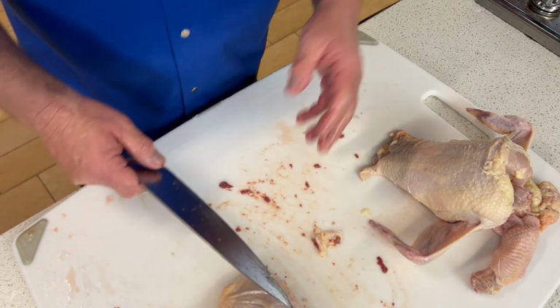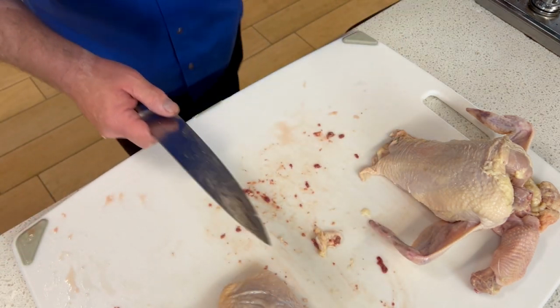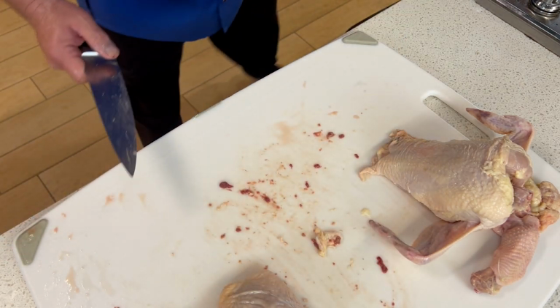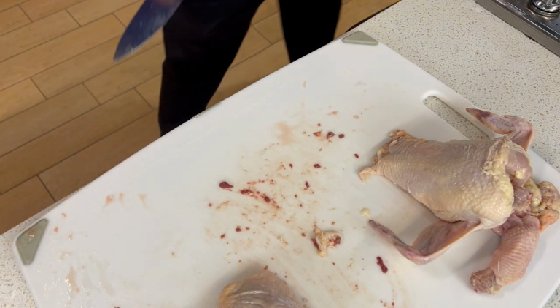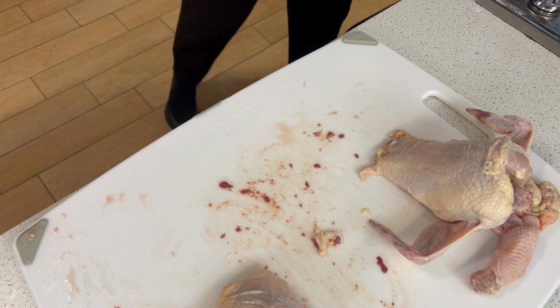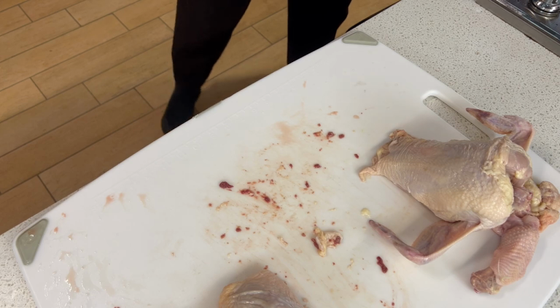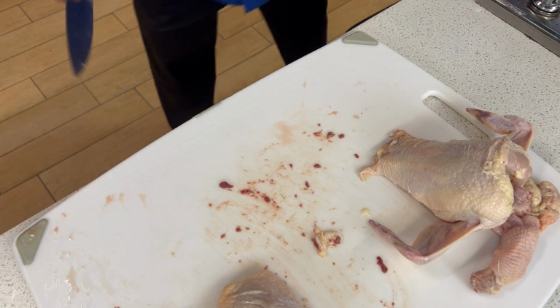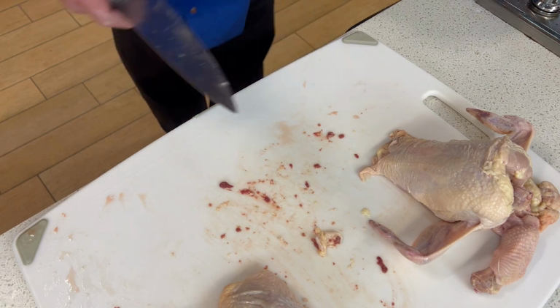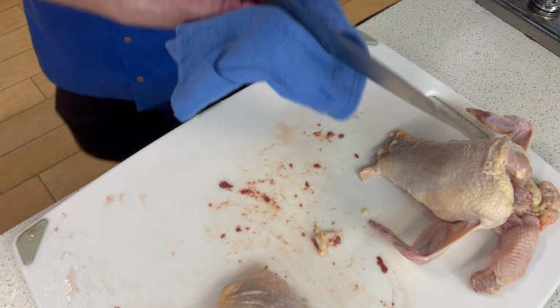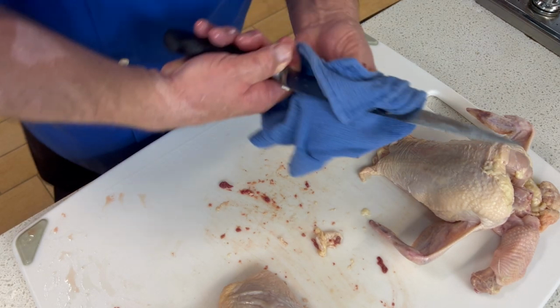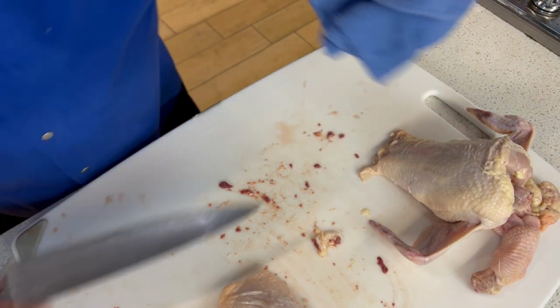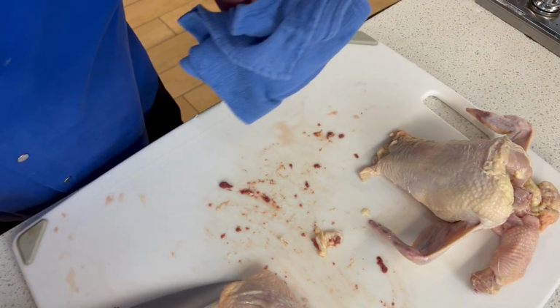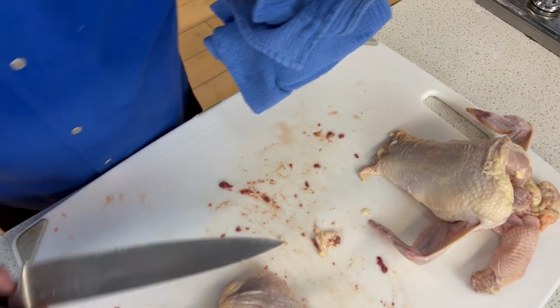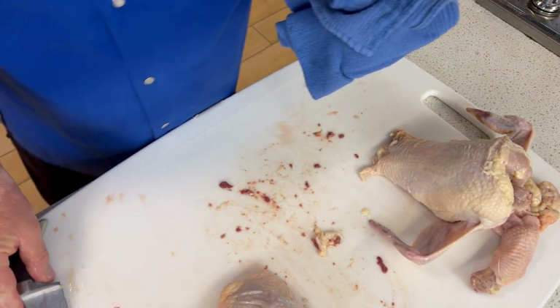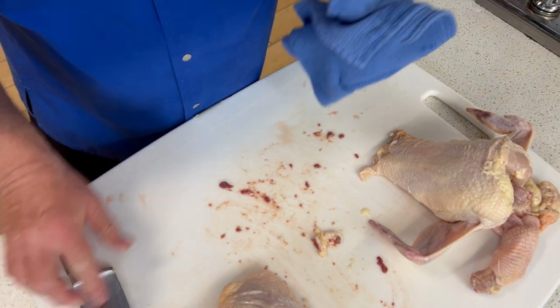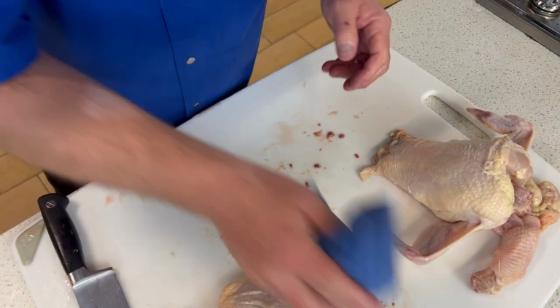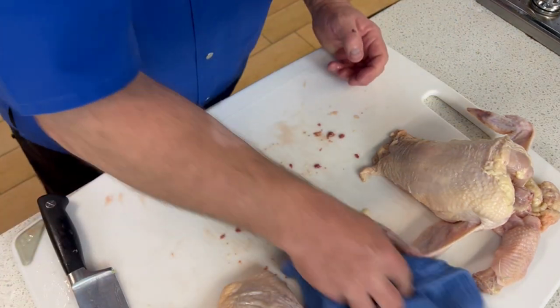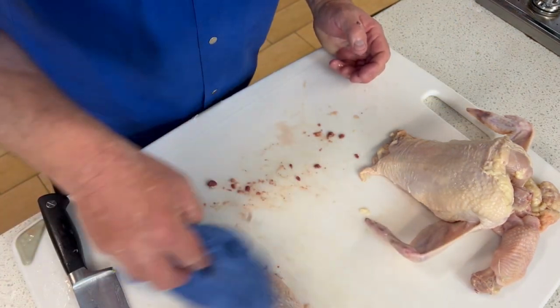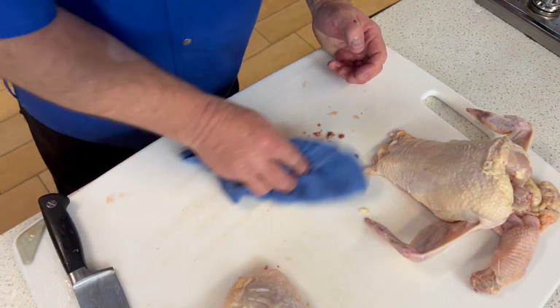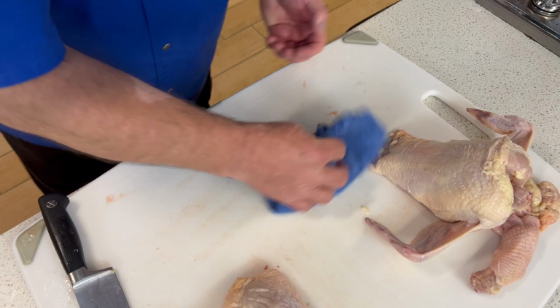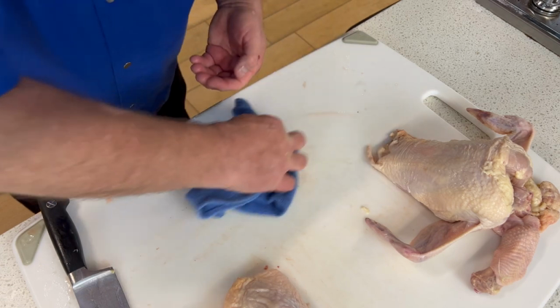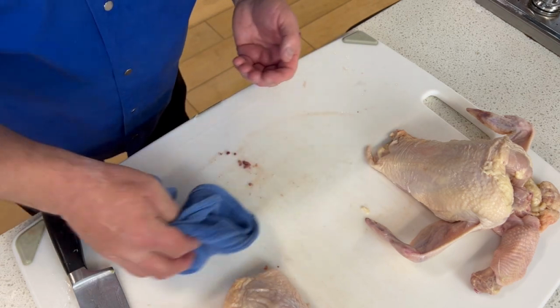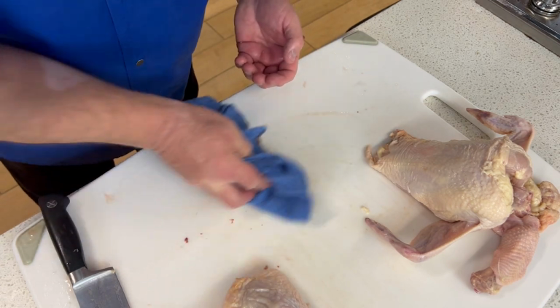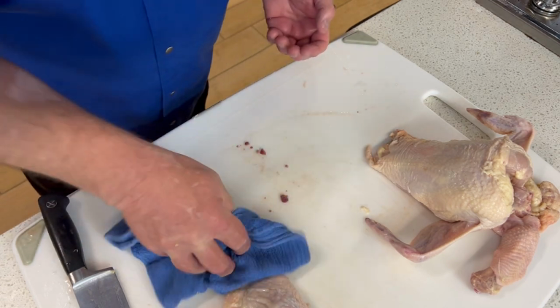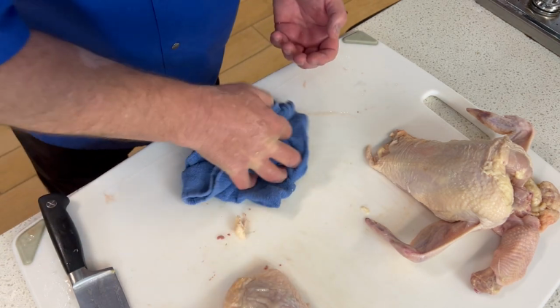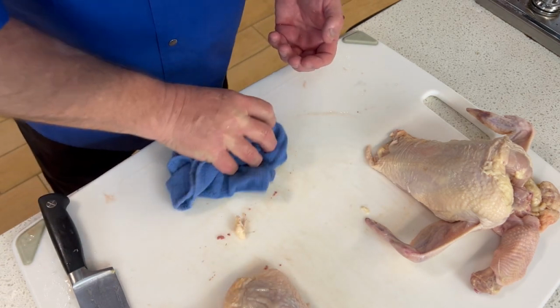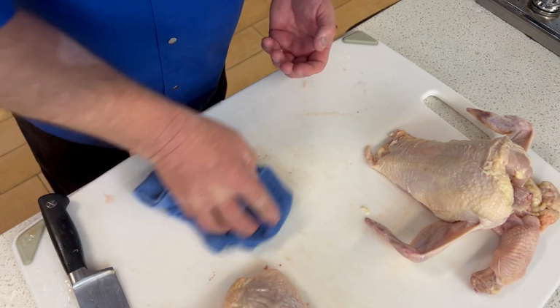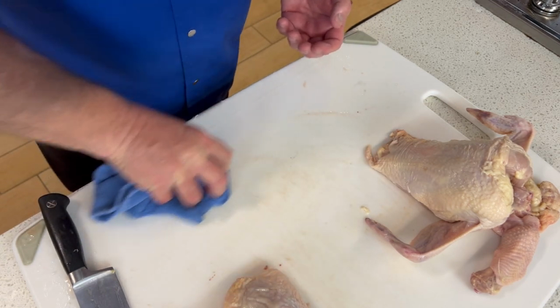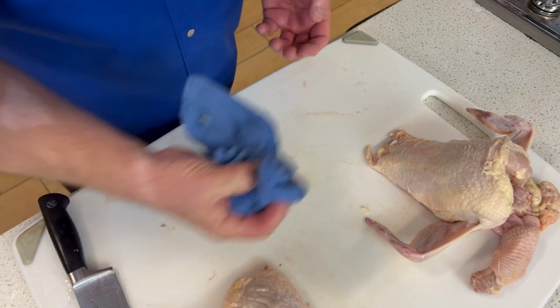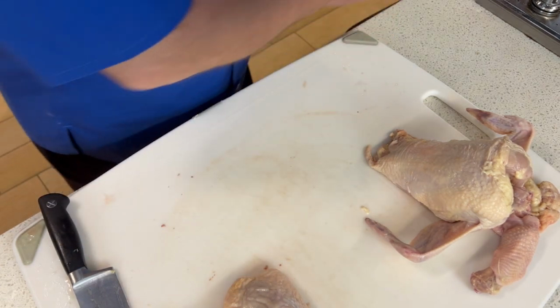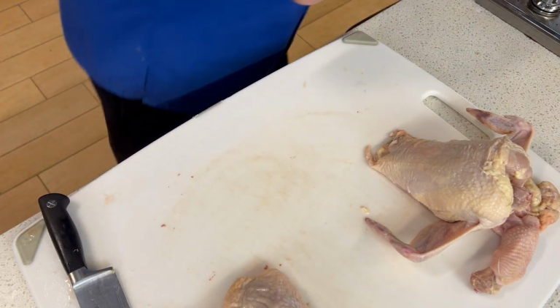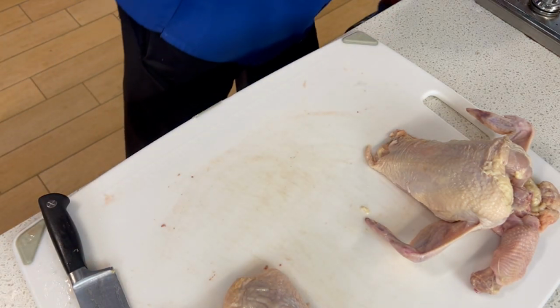Let me get my towel real quick and do a quick wipe up here. I always want to keep a clean work surface.